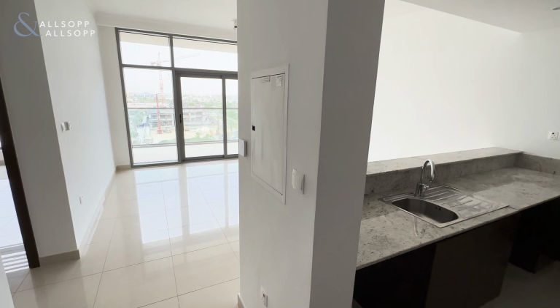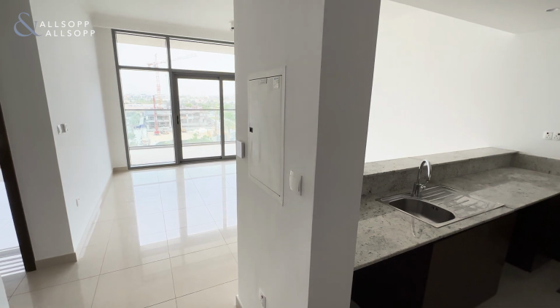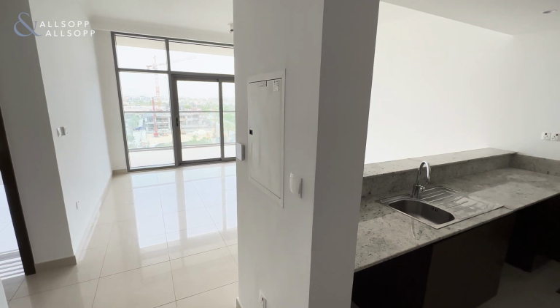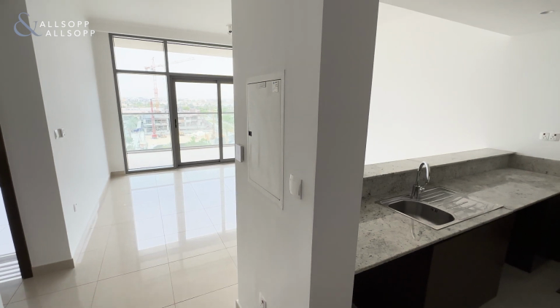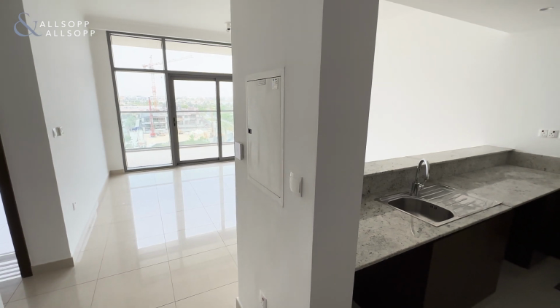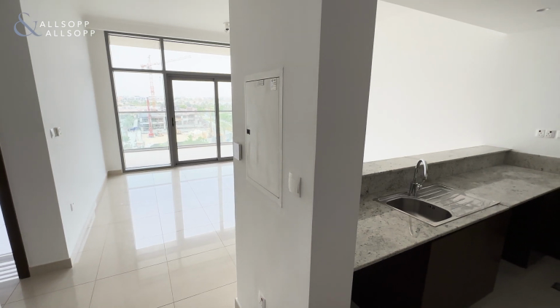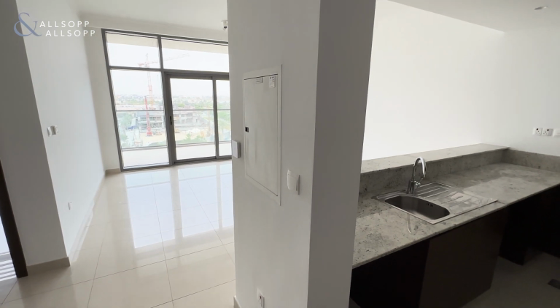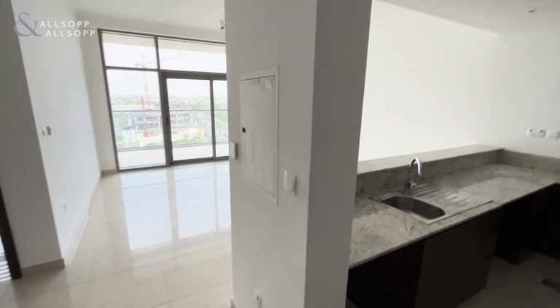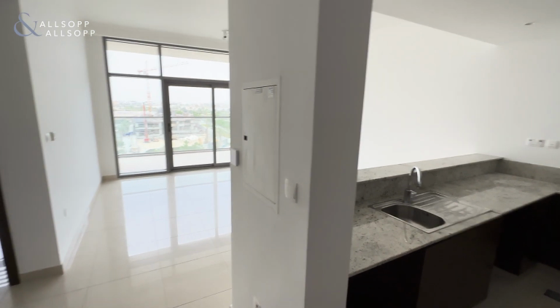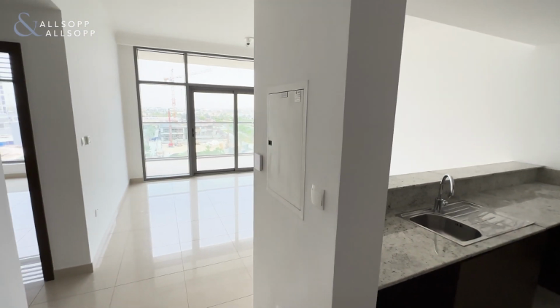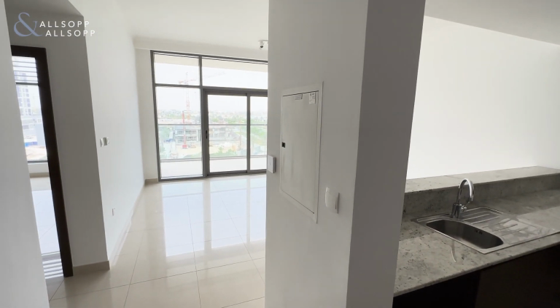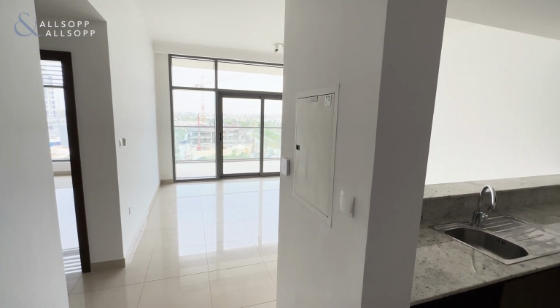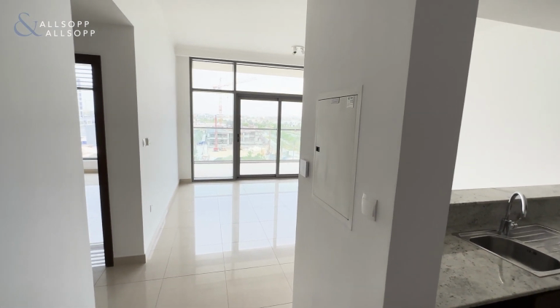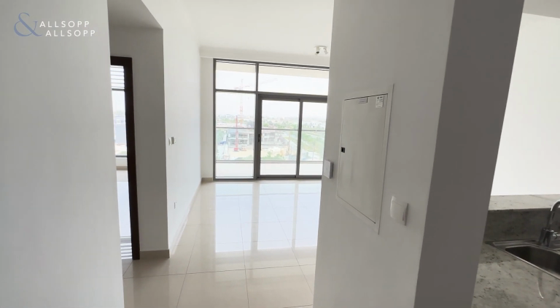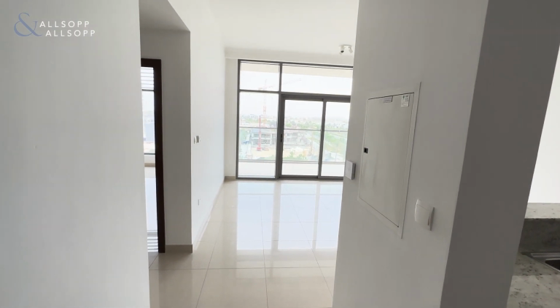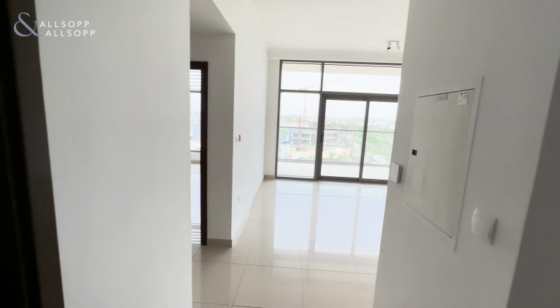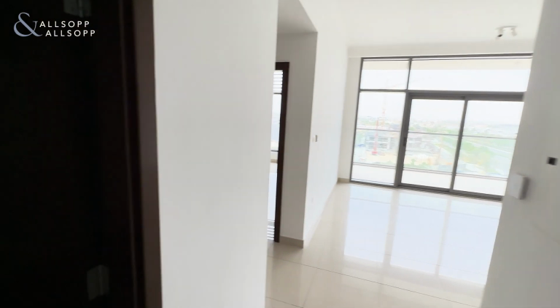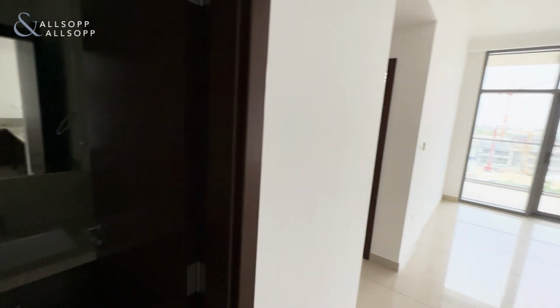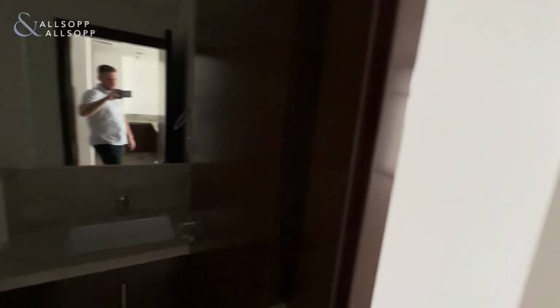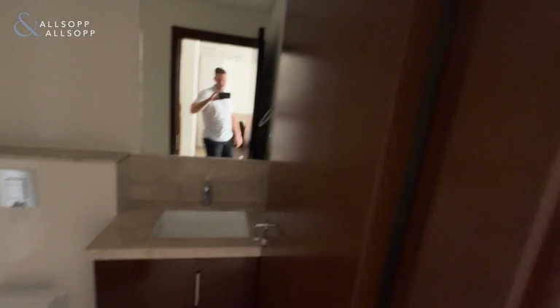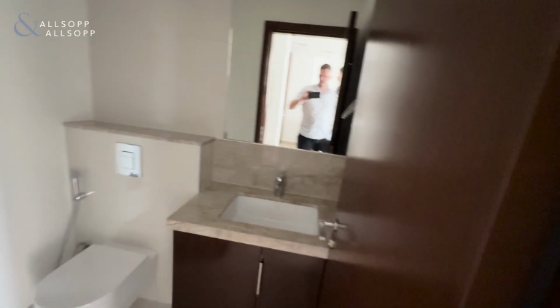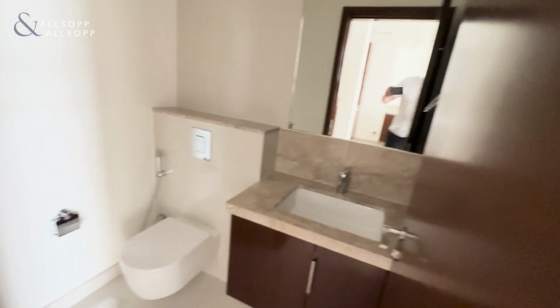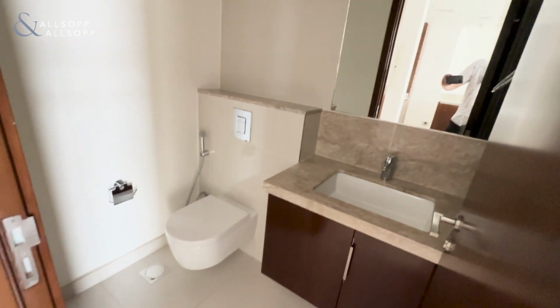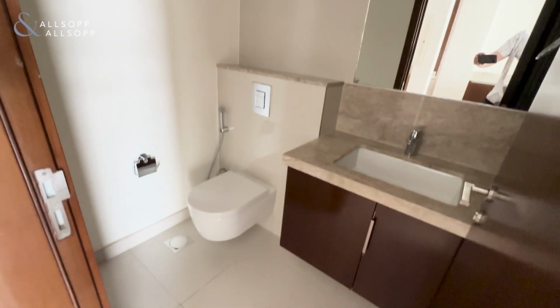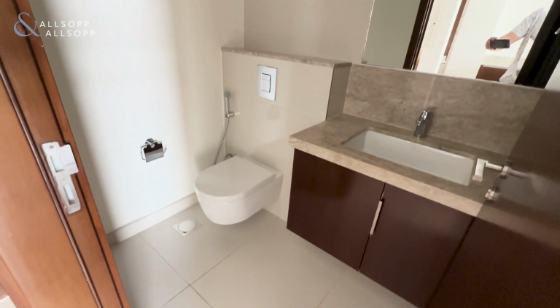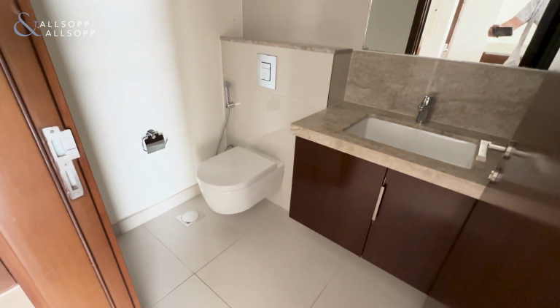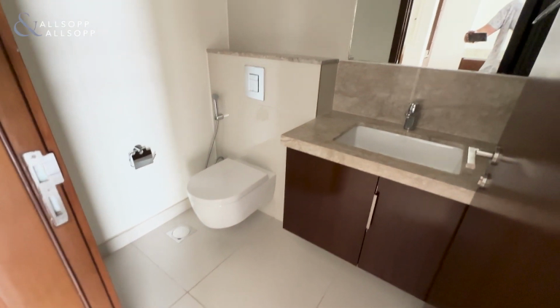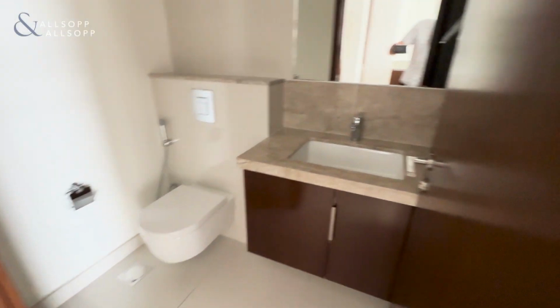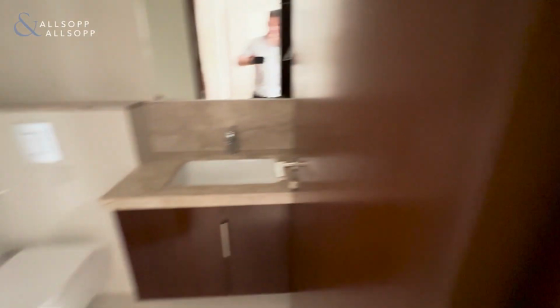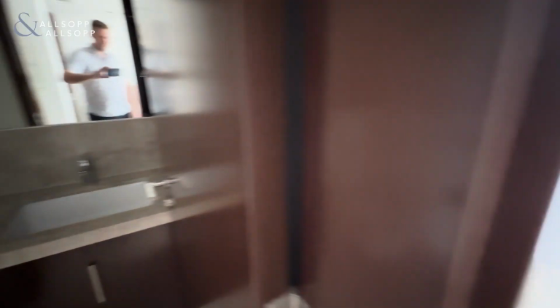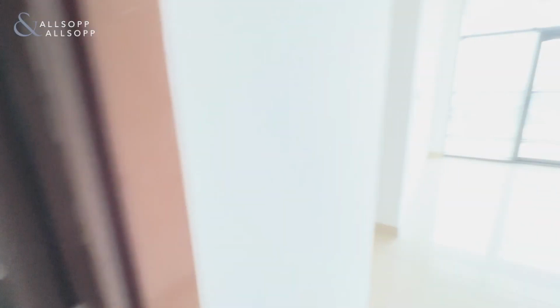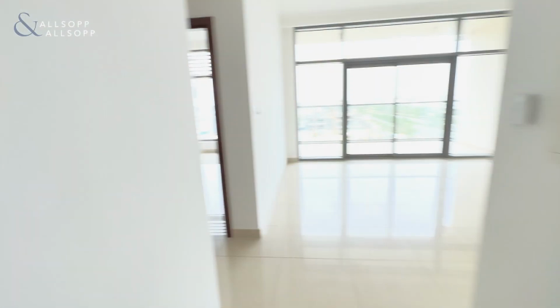Hello, it's Jack here from Allsop and Allsop. Today we have a one-bedded Mulberry. If we walk in, we have the first bathroom — the guest bathroom.